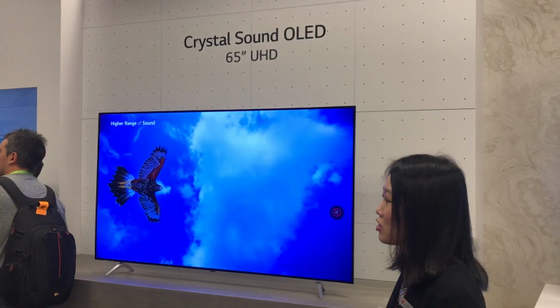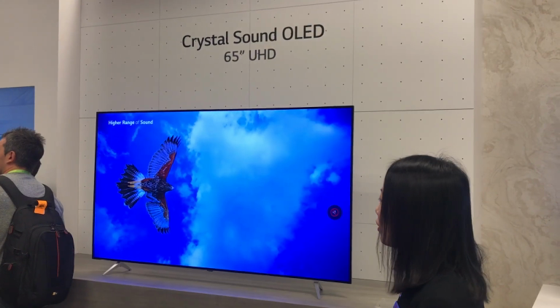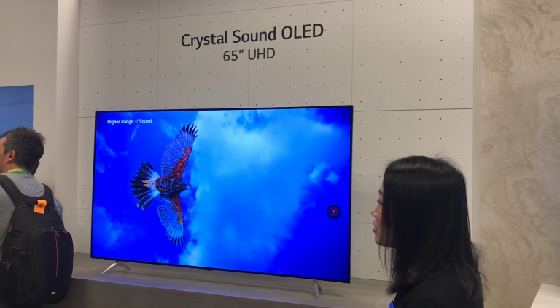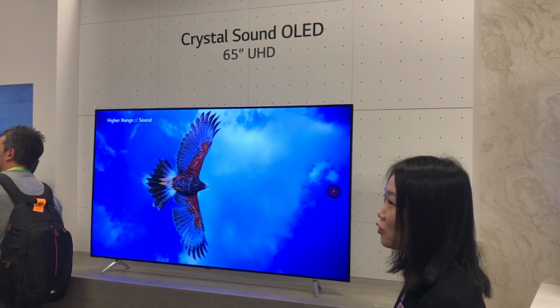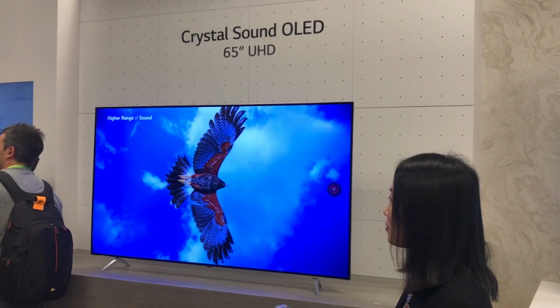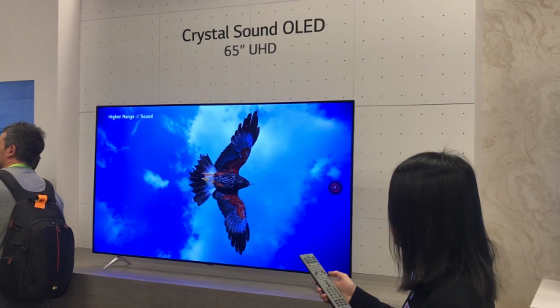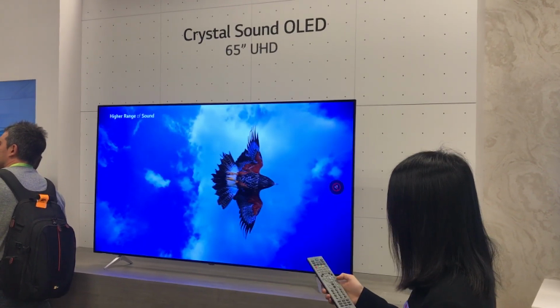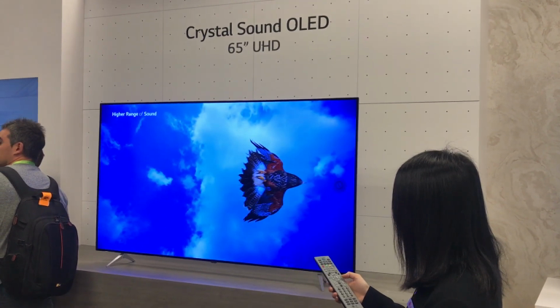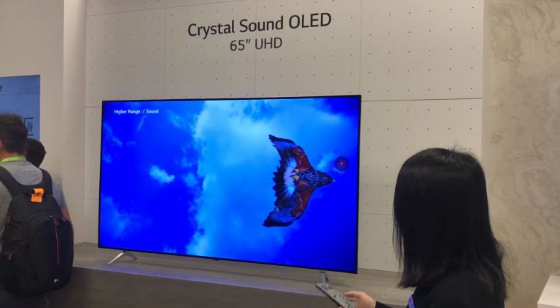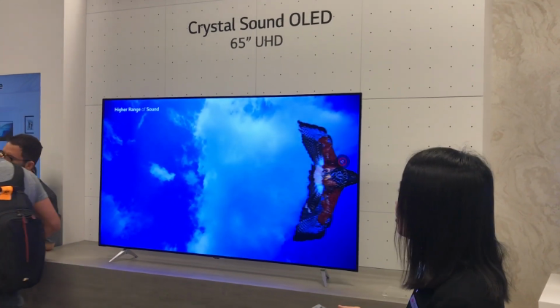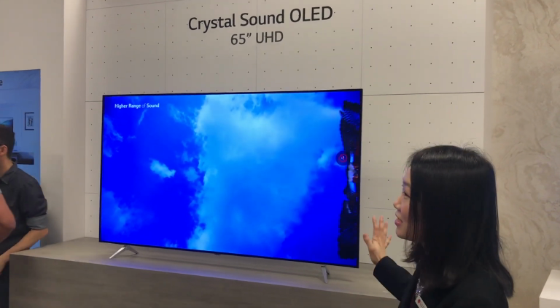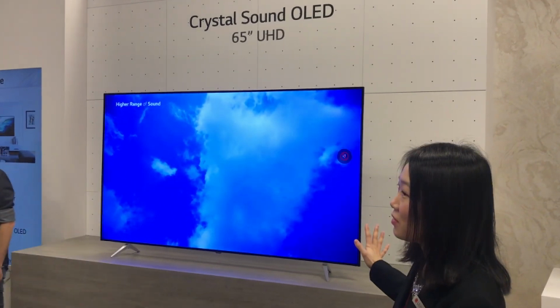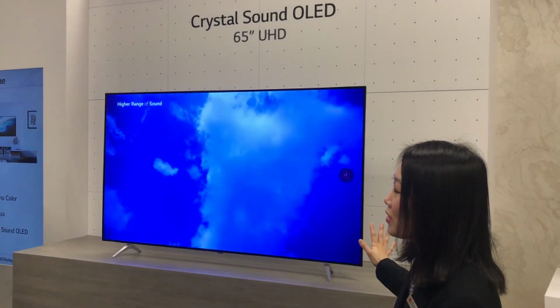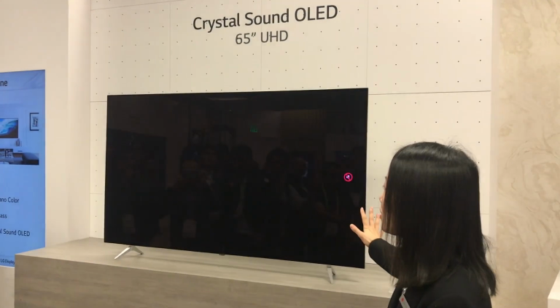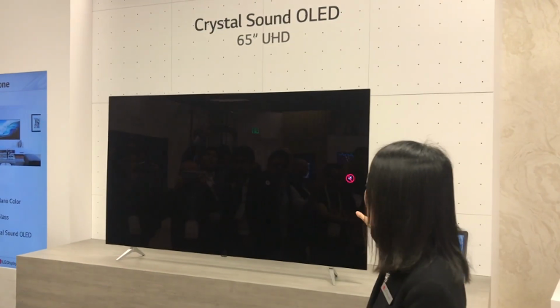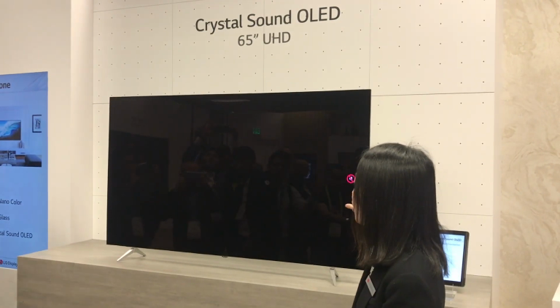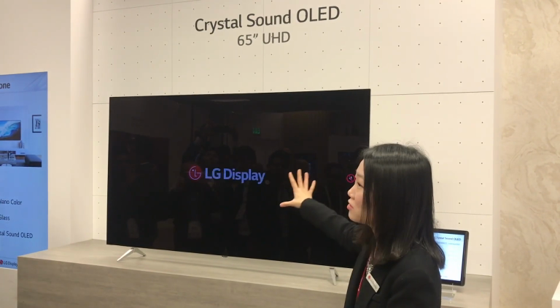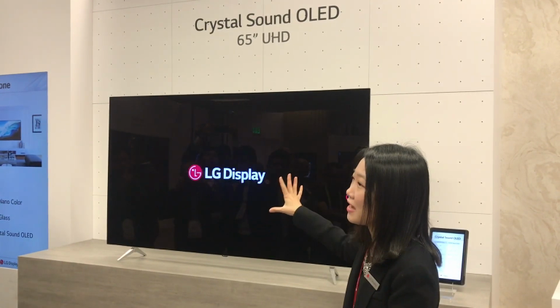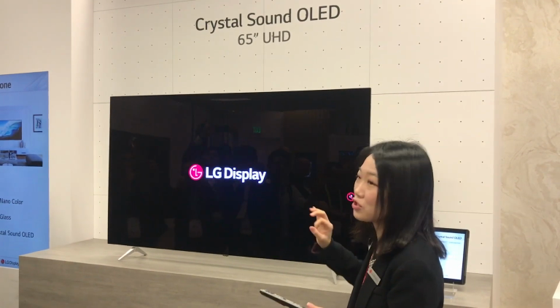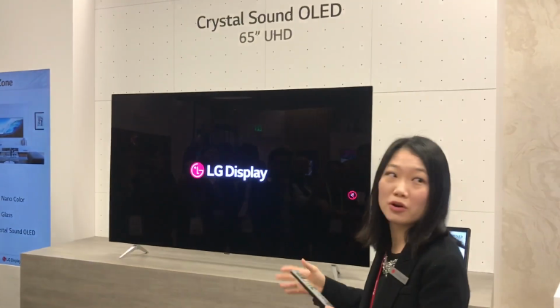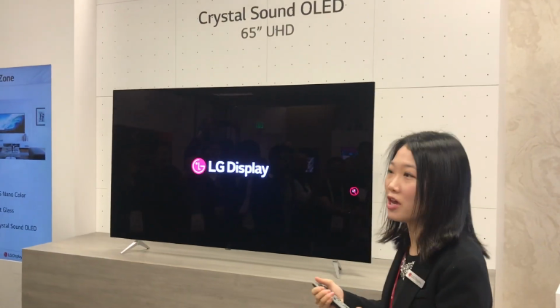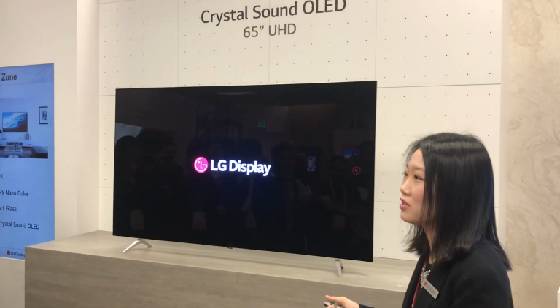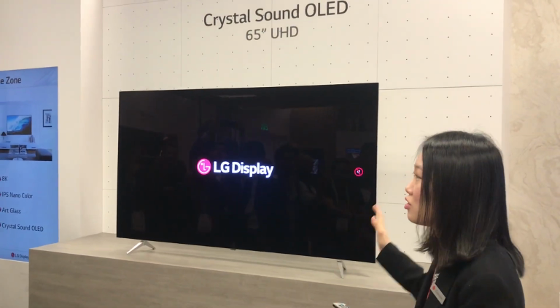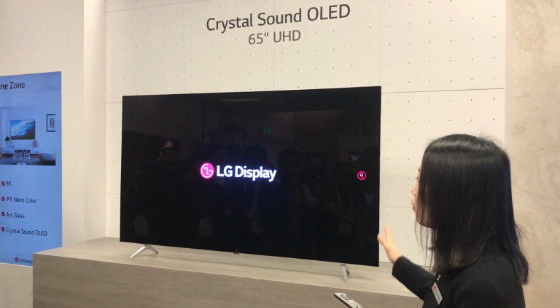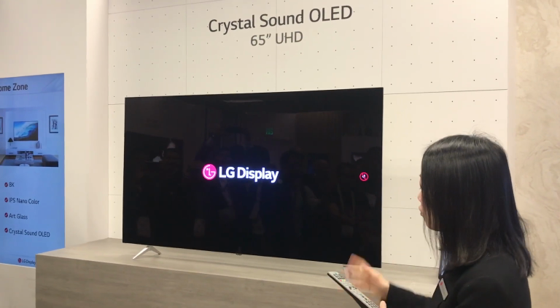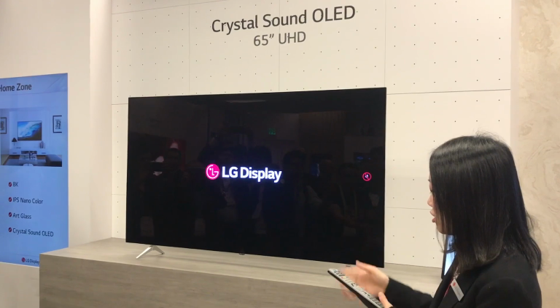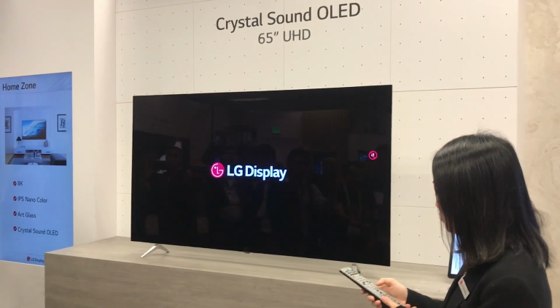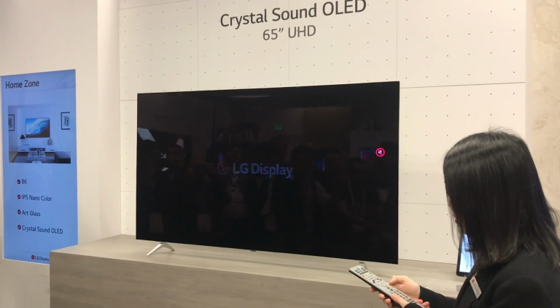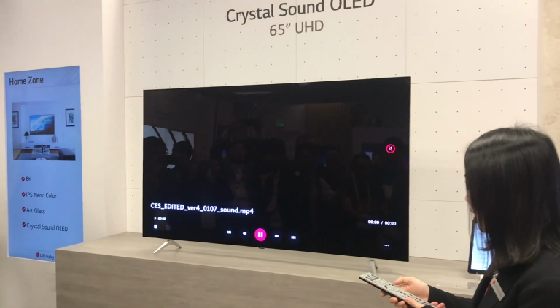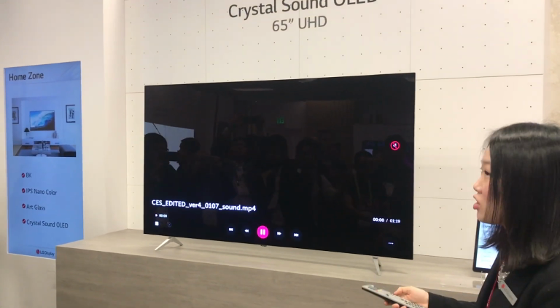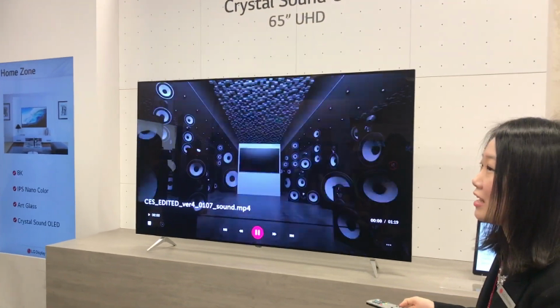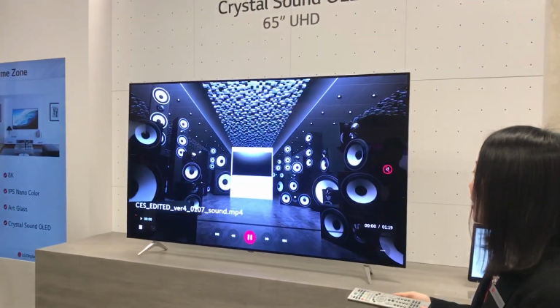A much more immersive viewing experience compared to last year's model. We increased the channel — last year was 2.0 channel, this is 3.01 channel — so it has much more dynamic sound.